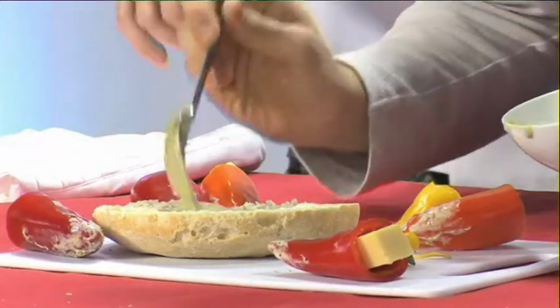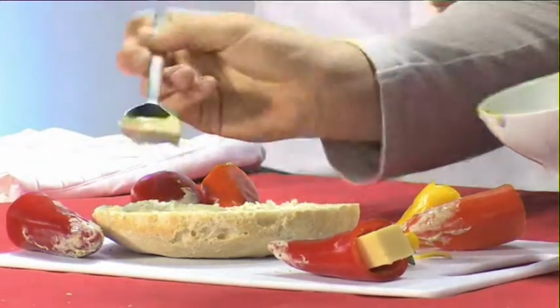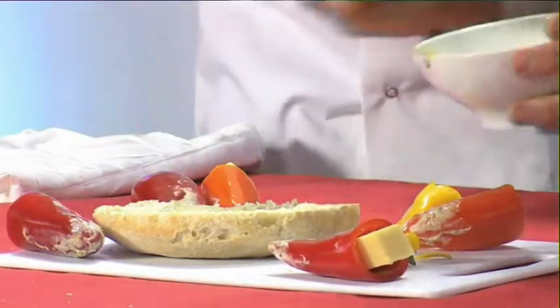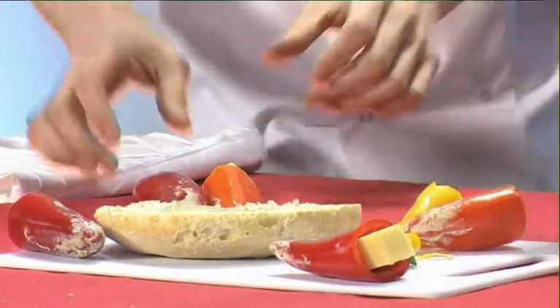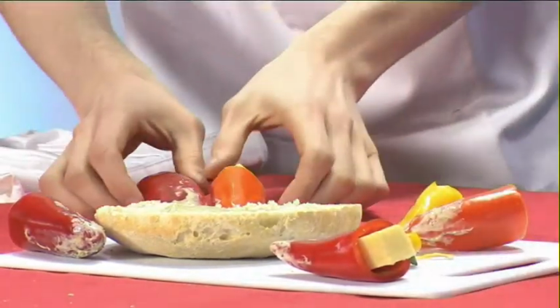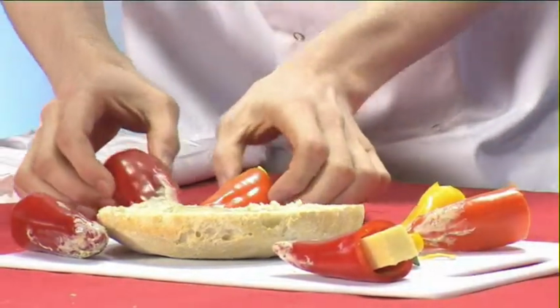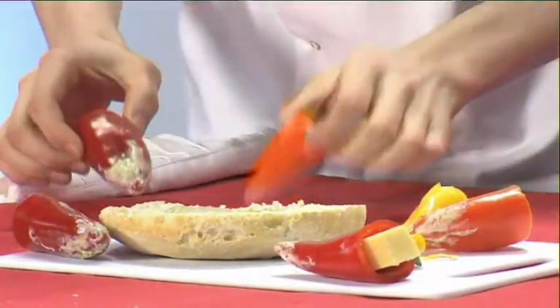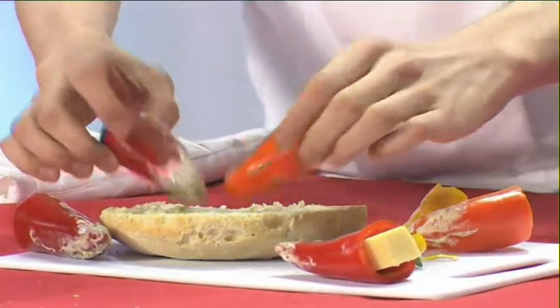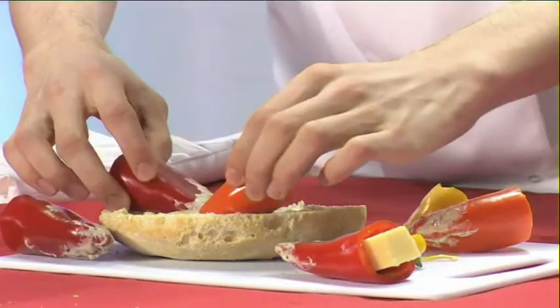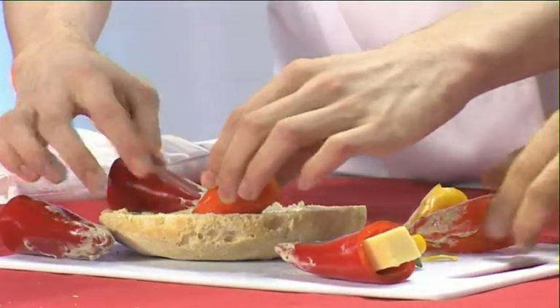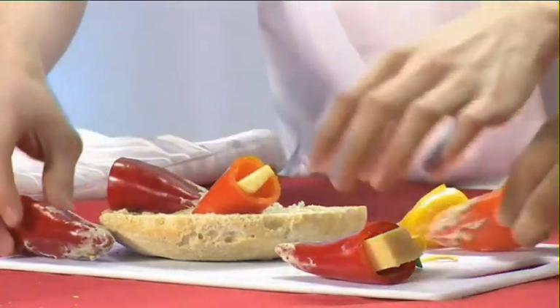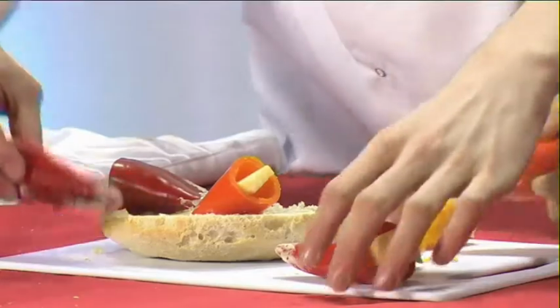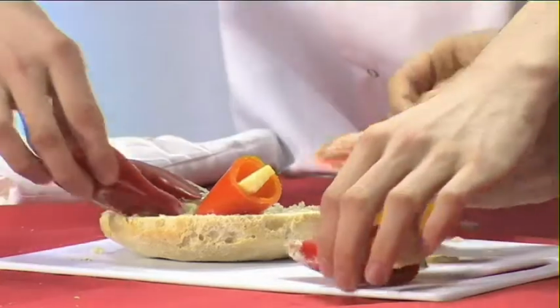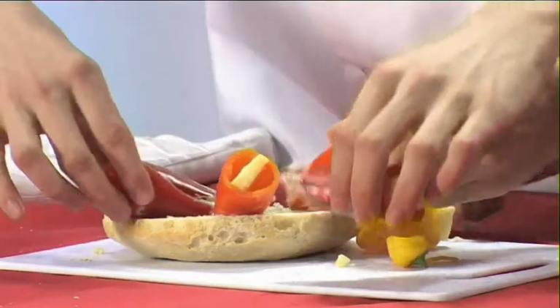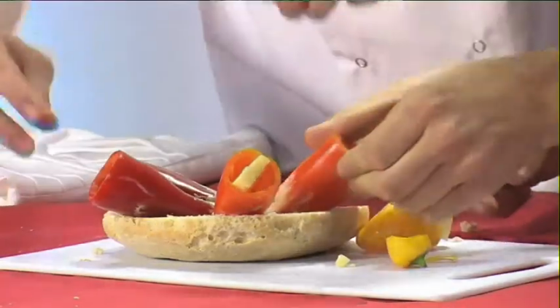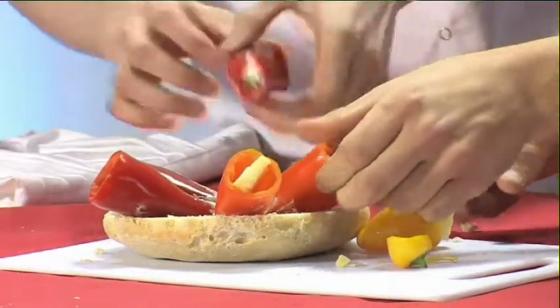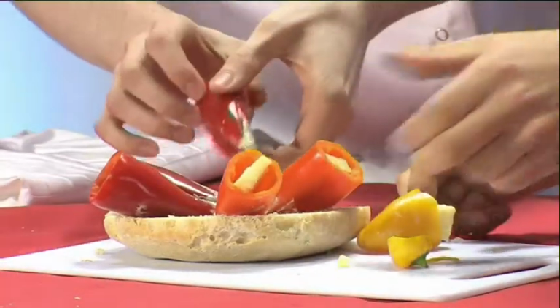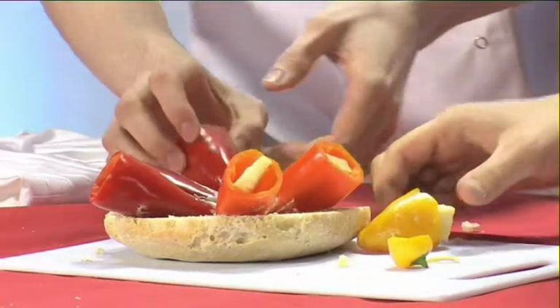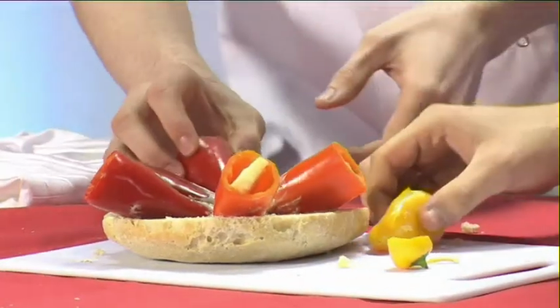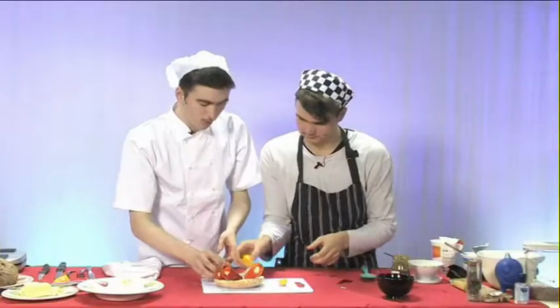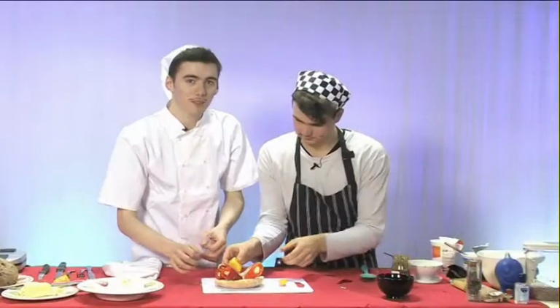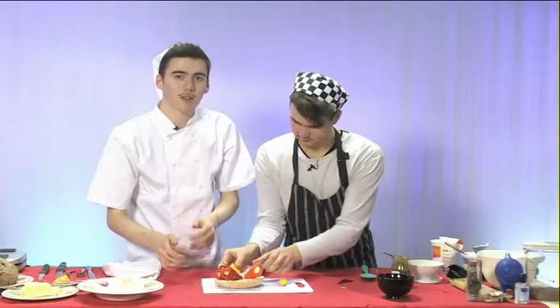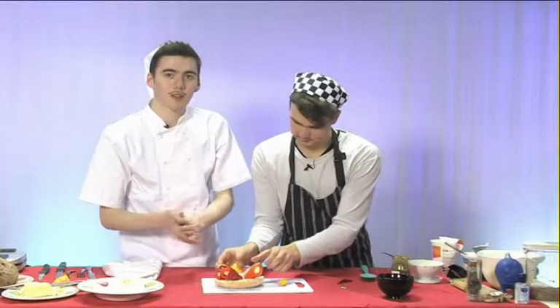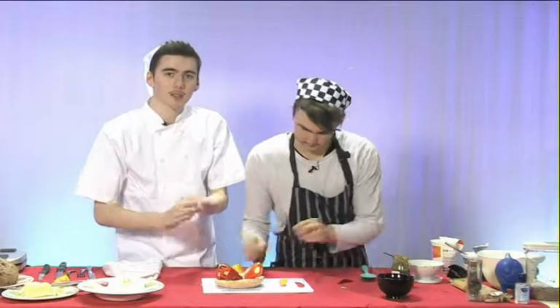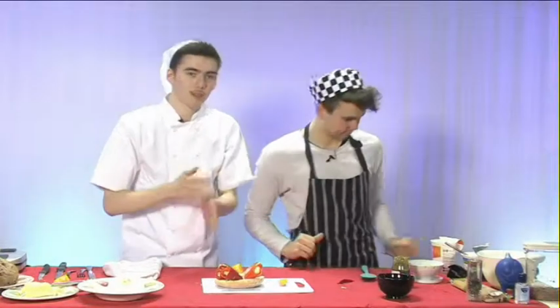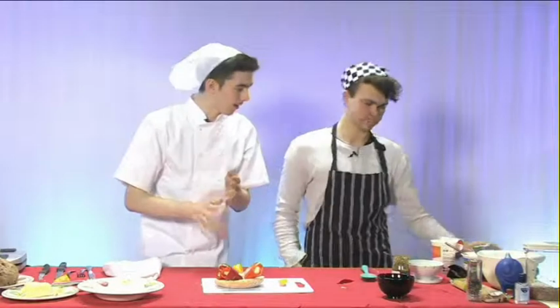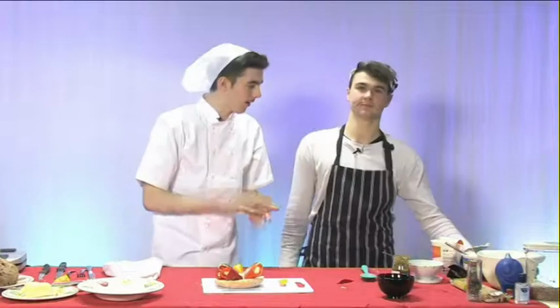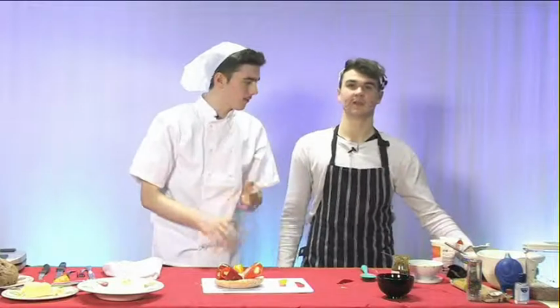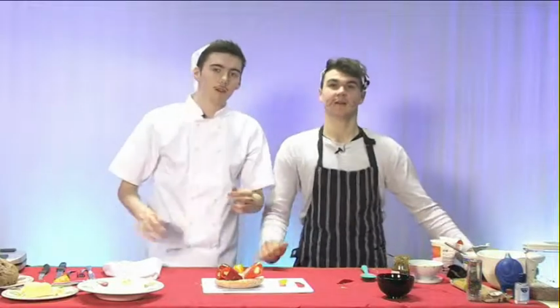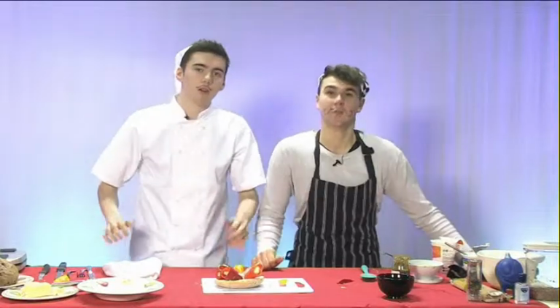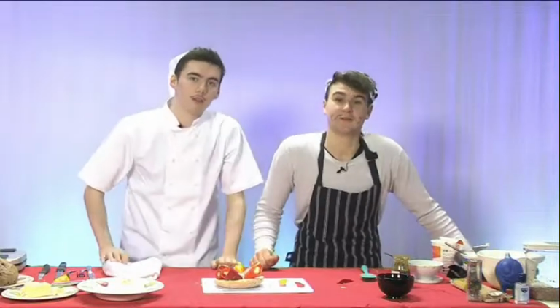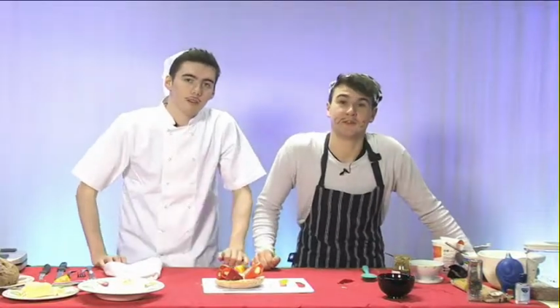Now we're going to place the peppers back in. Once this is finished, the job of tasting this amazing, healthy but inspiring dish can begin.